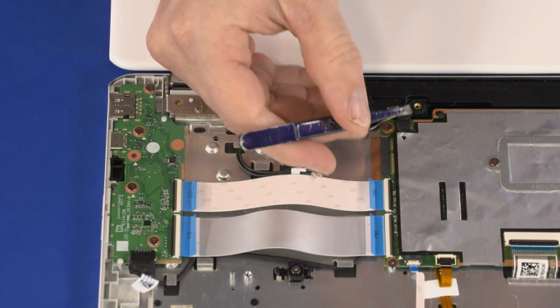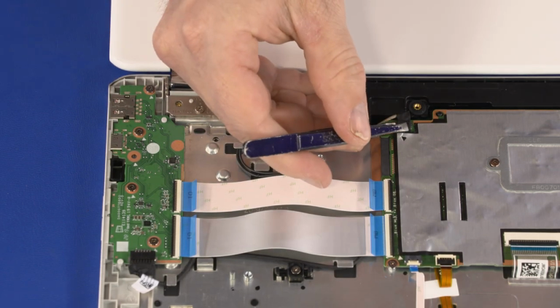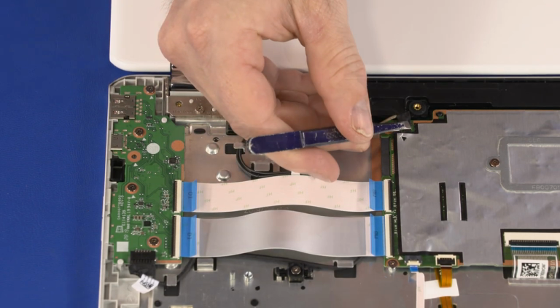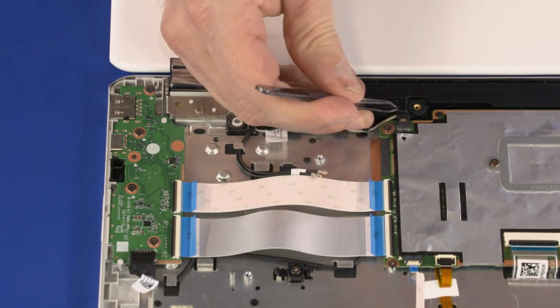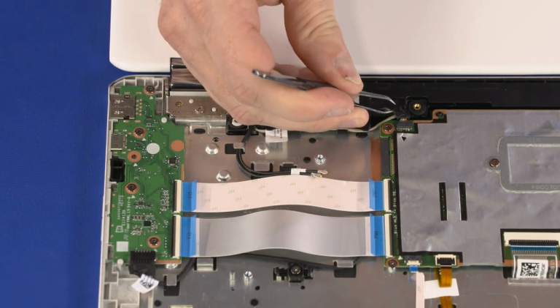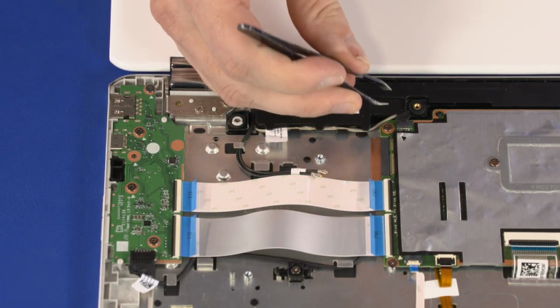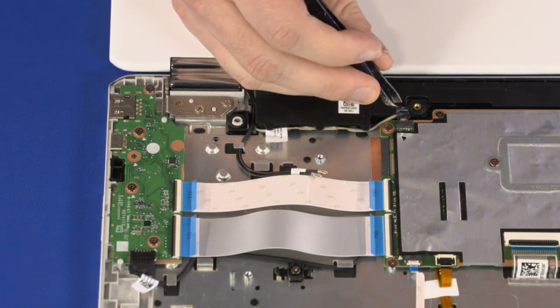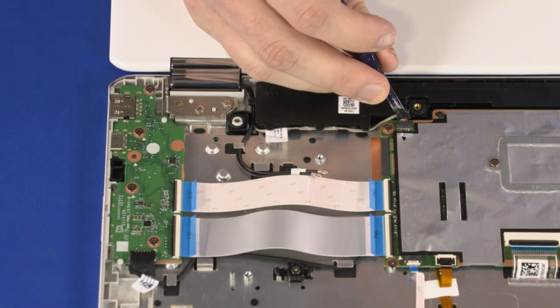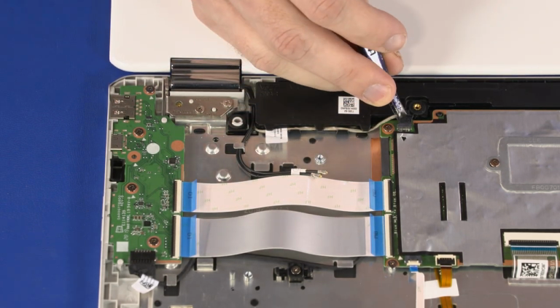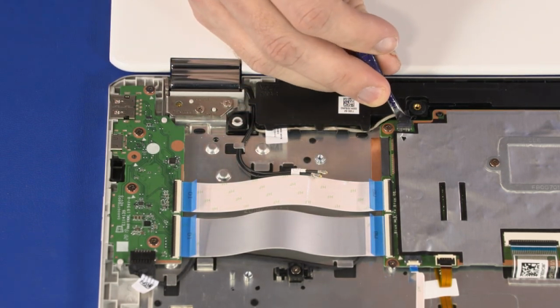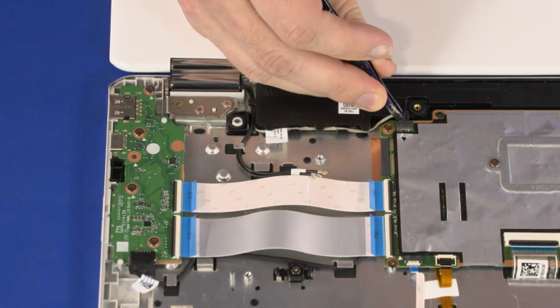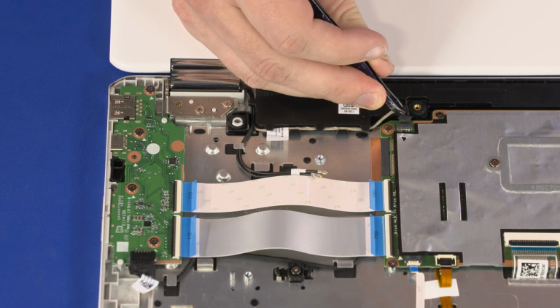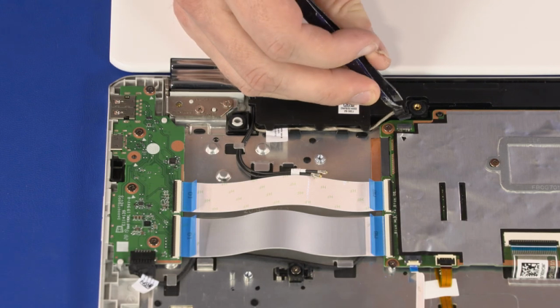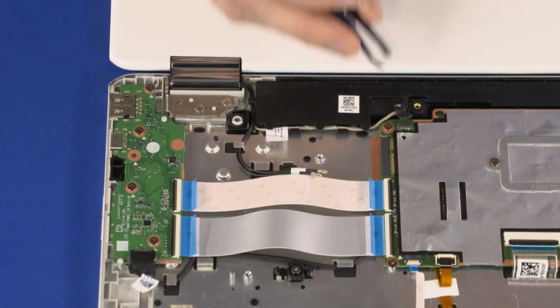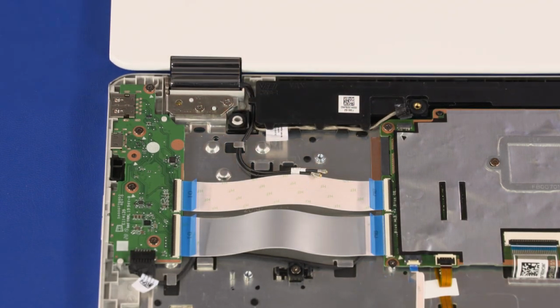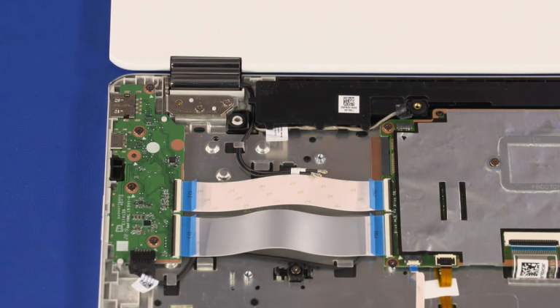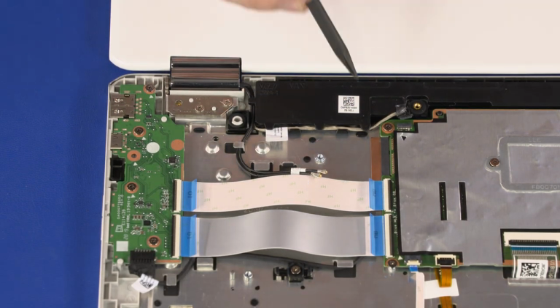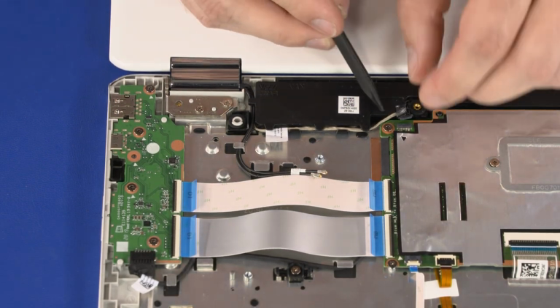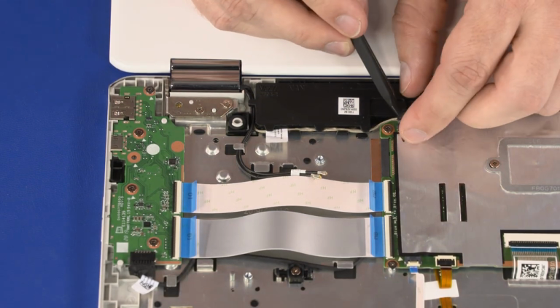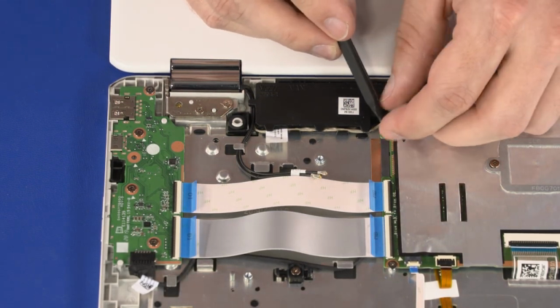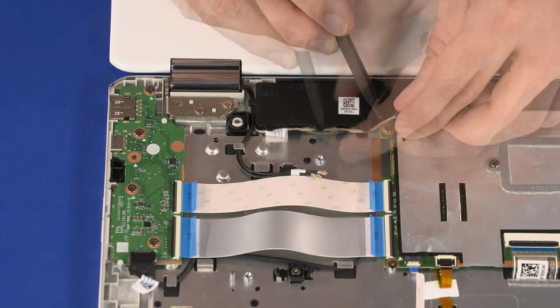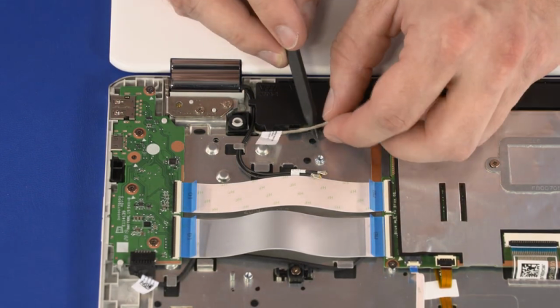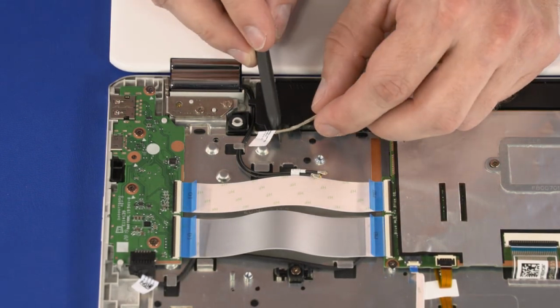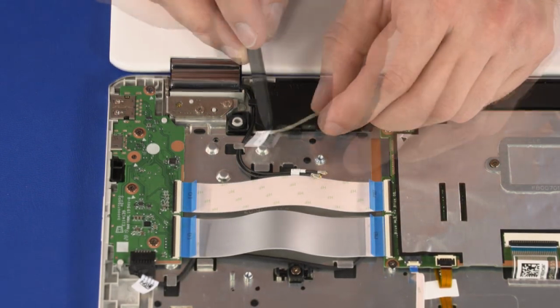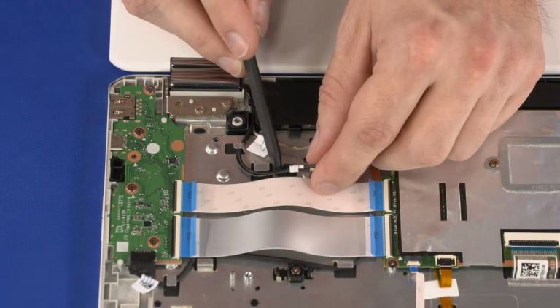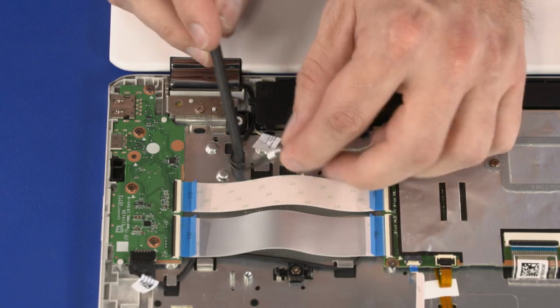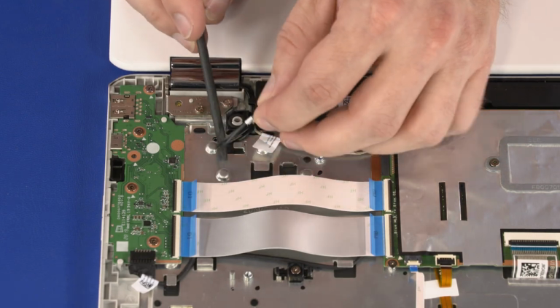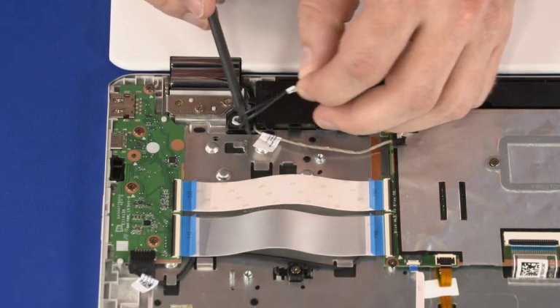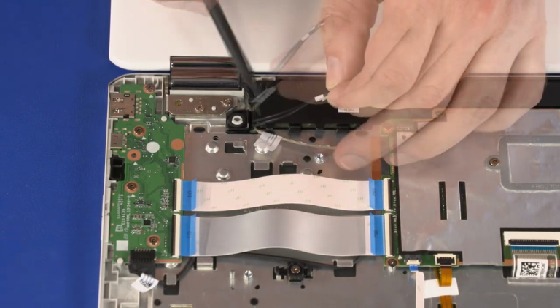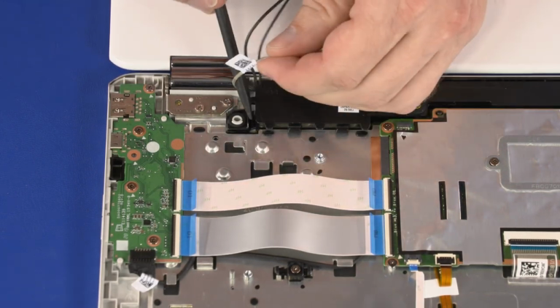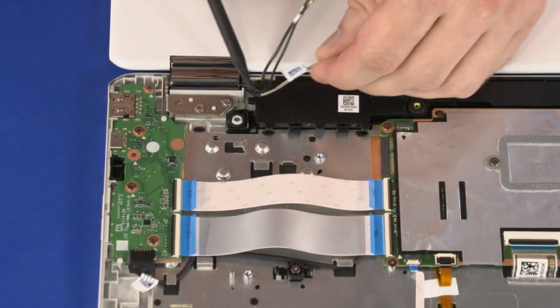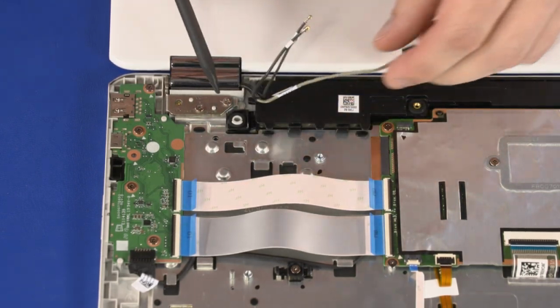Peel back the retention tape and disconnect the webcam cable from its connector on the motherboard. Remove the wireless antenna and webcam cables from the routing channels on the top cover and speakers.